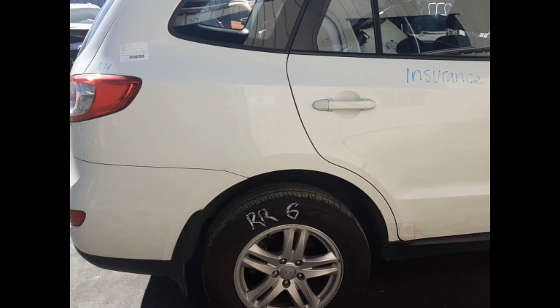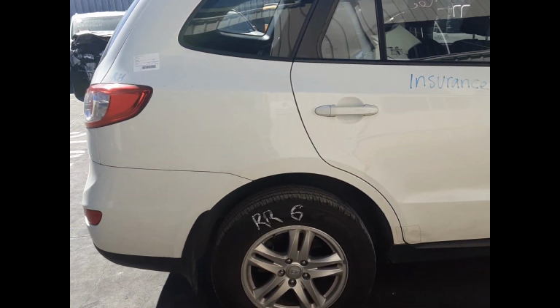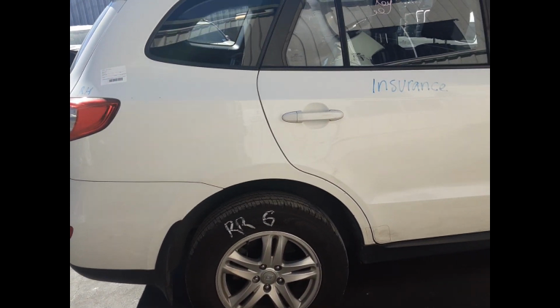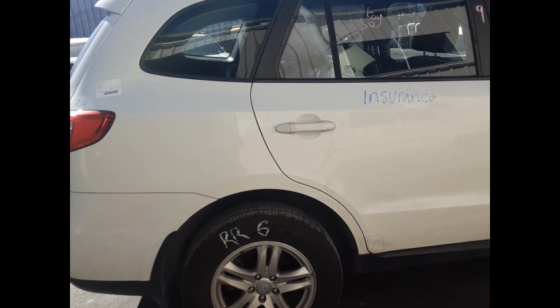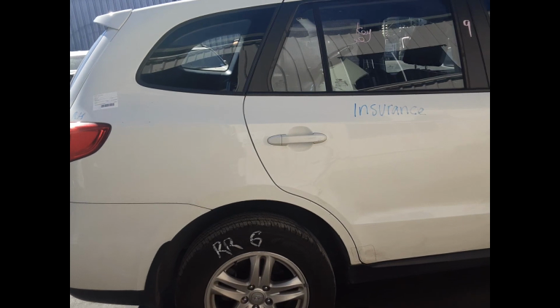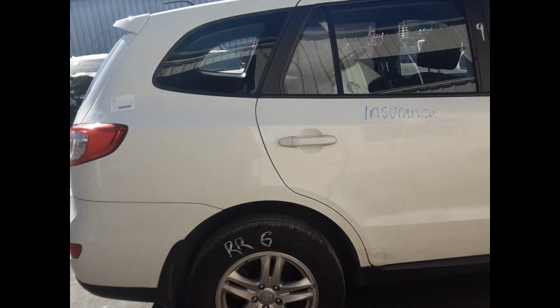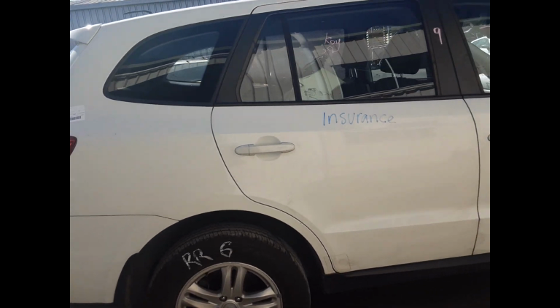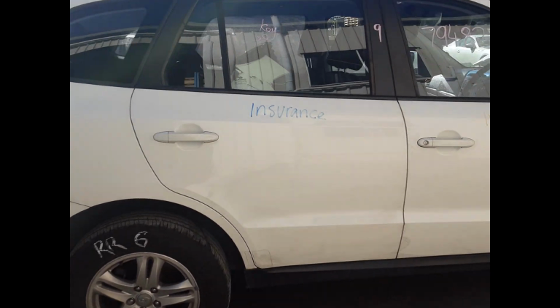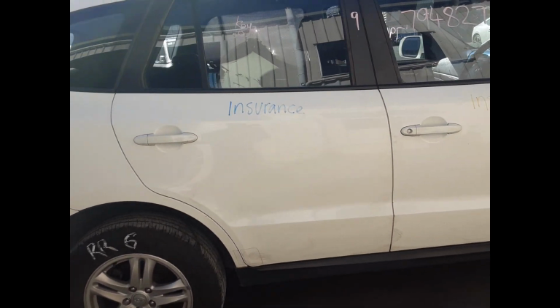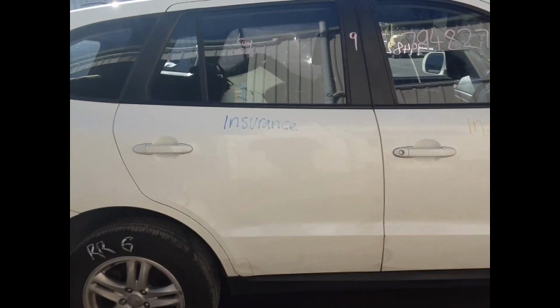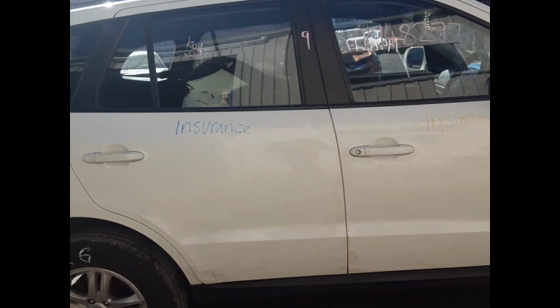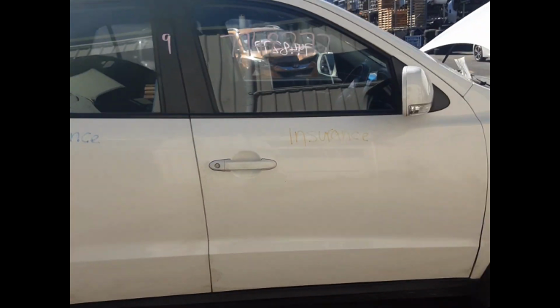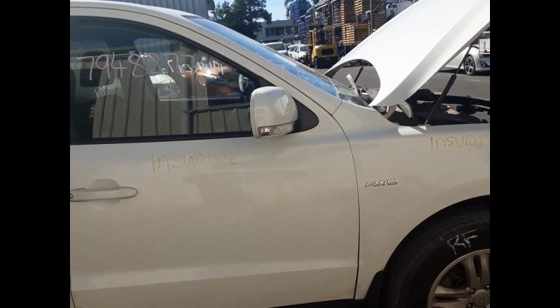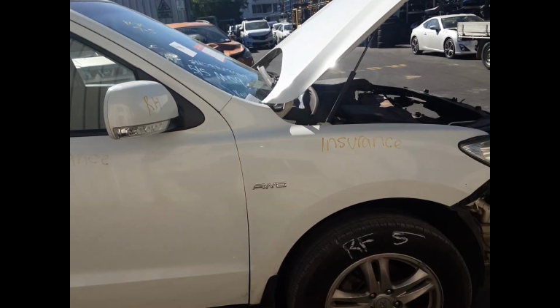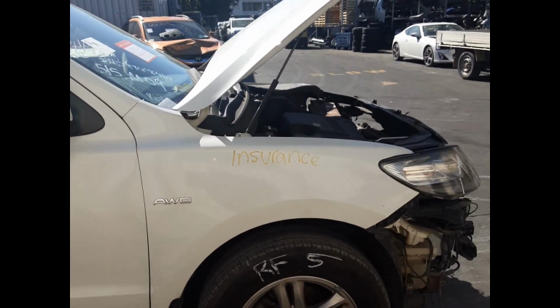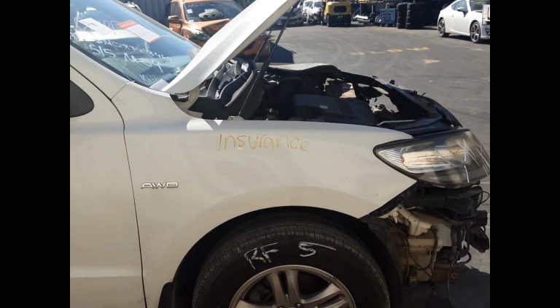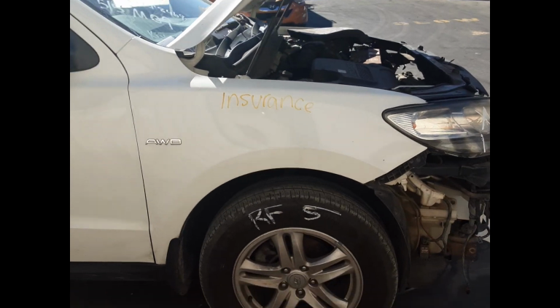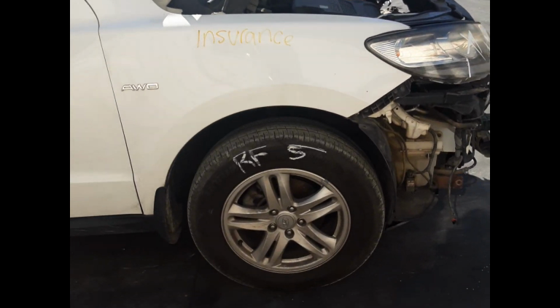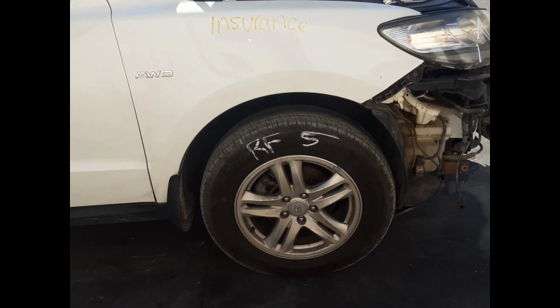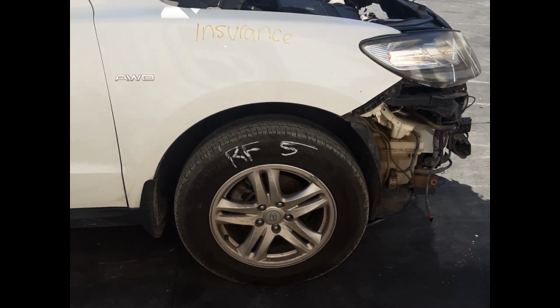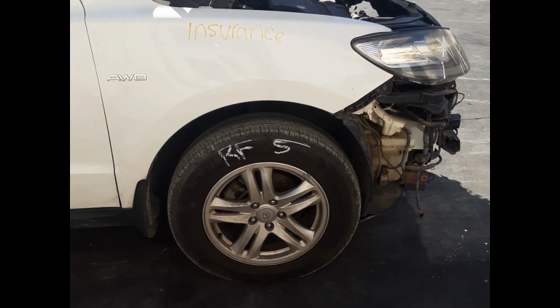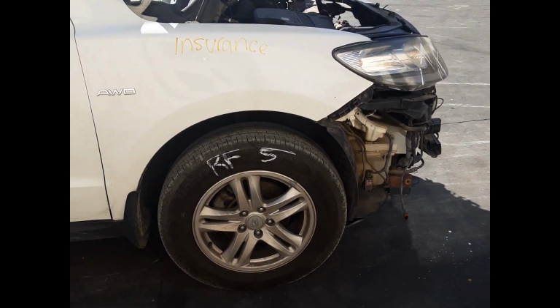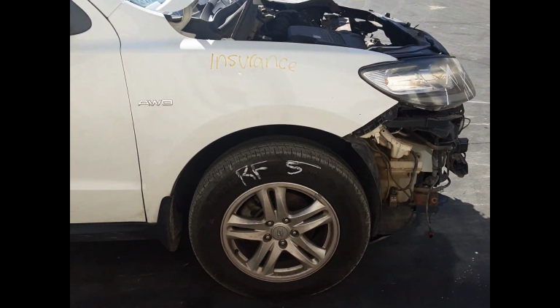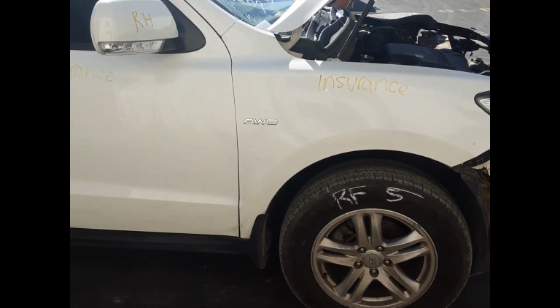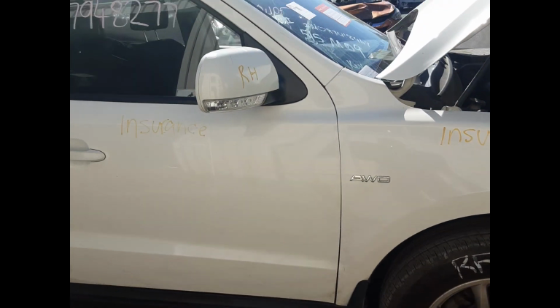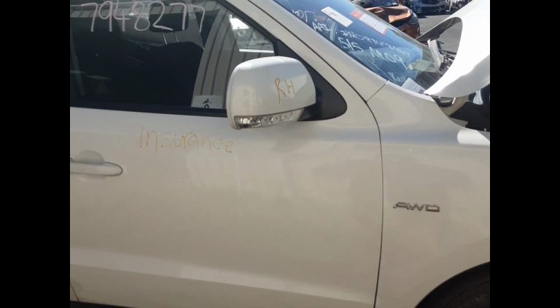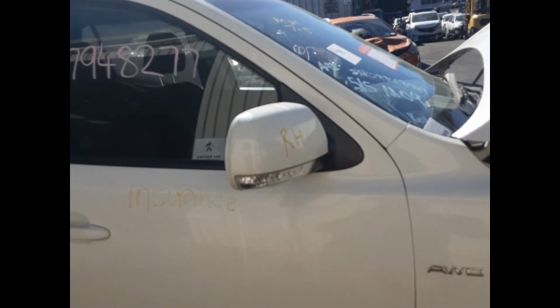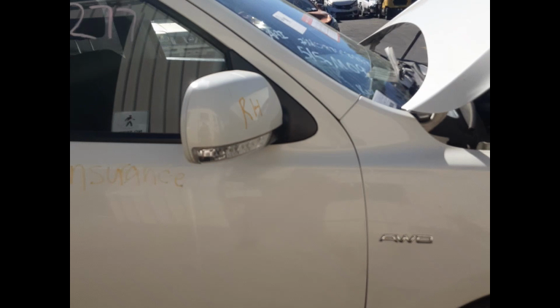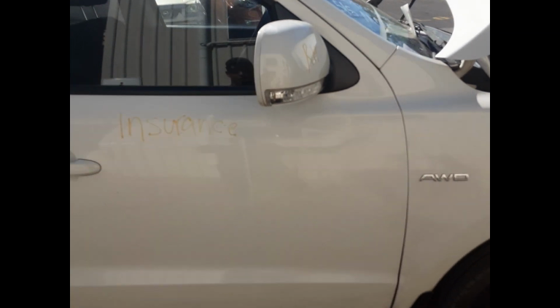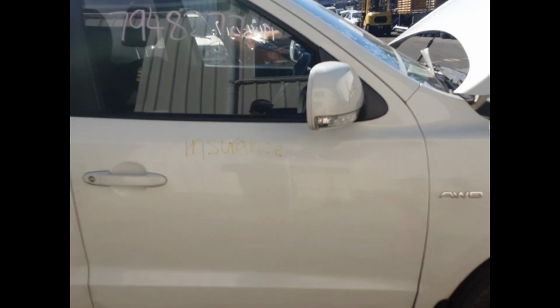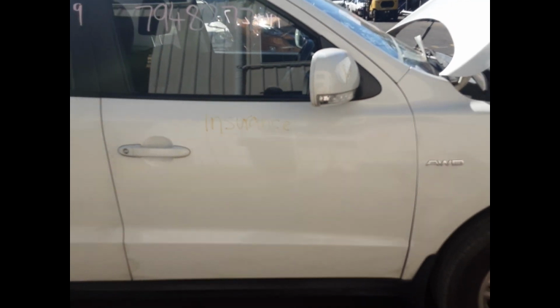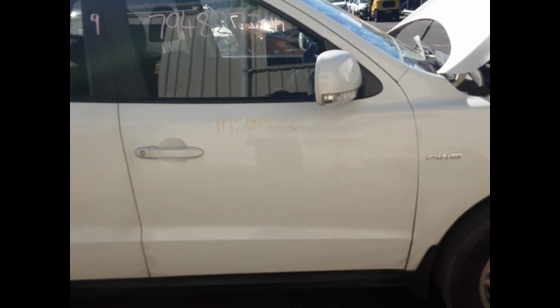Right rear 17 inch factory alloy mag and tyre. Right rear tail light. Right rear door, no dents. Right front guard, no dents. Right front 17 inch factory alloy mag and tyre. Right front door mirror. Right front door, no dents.